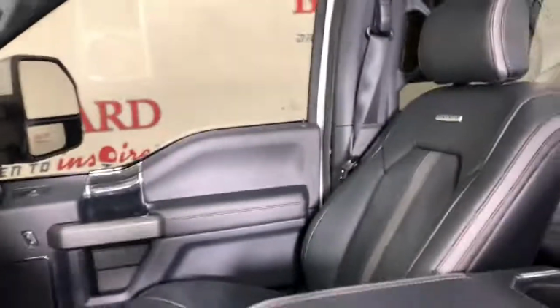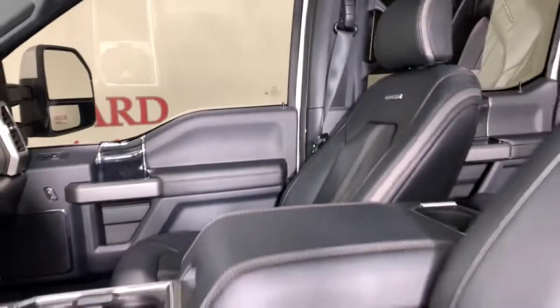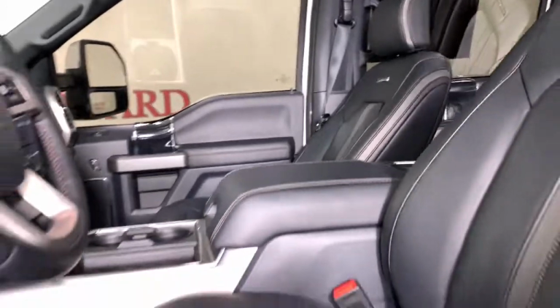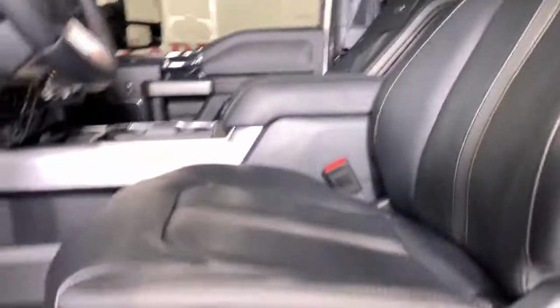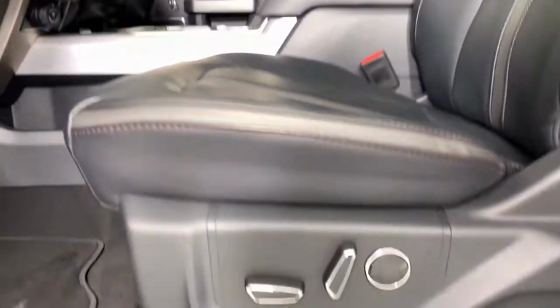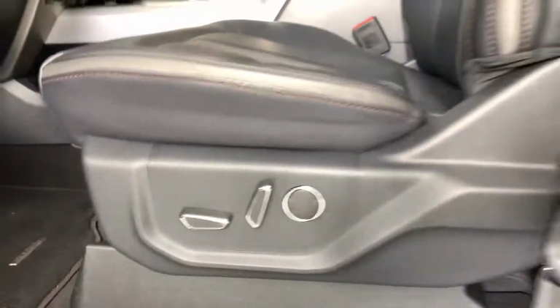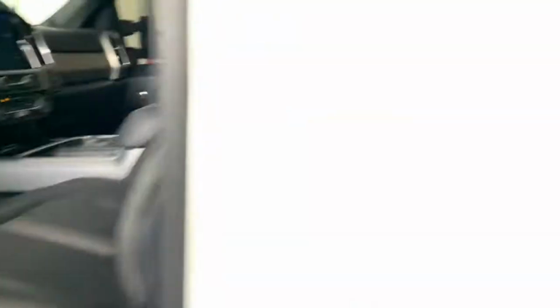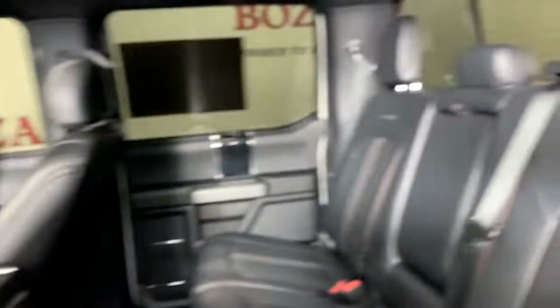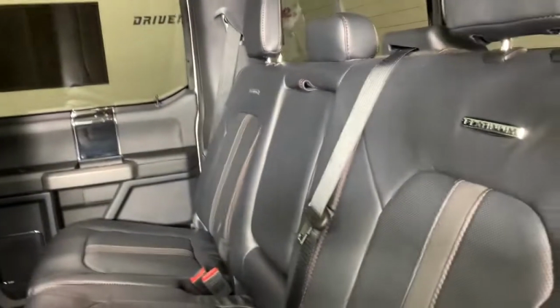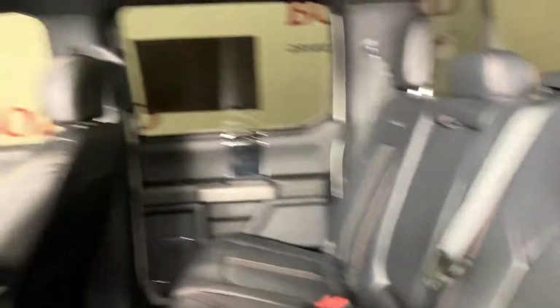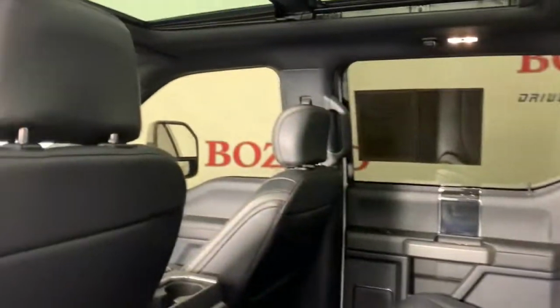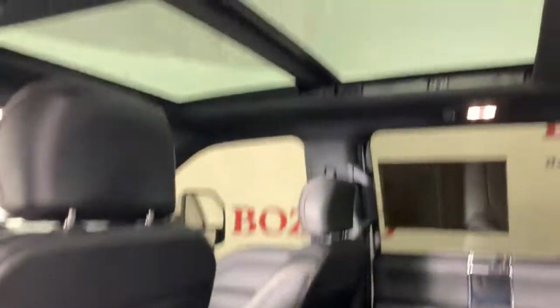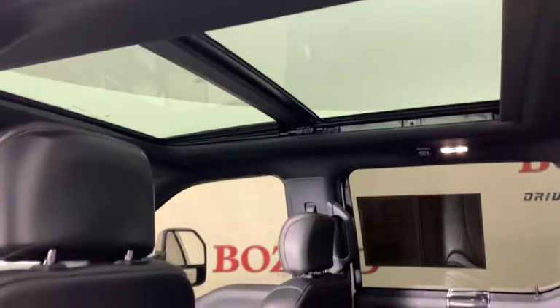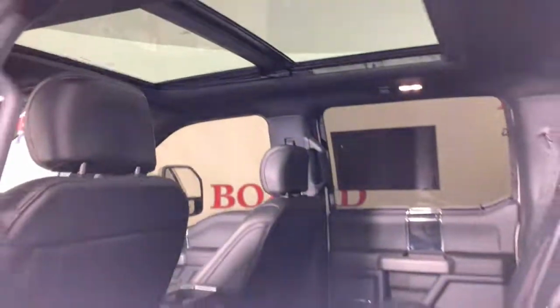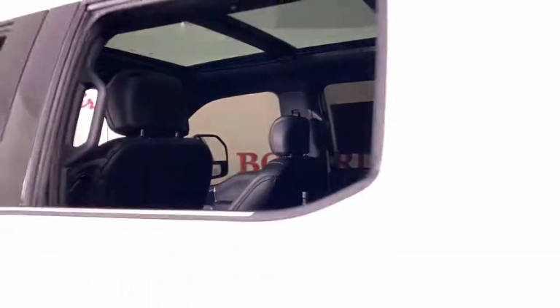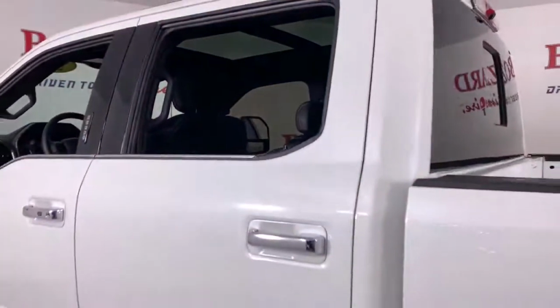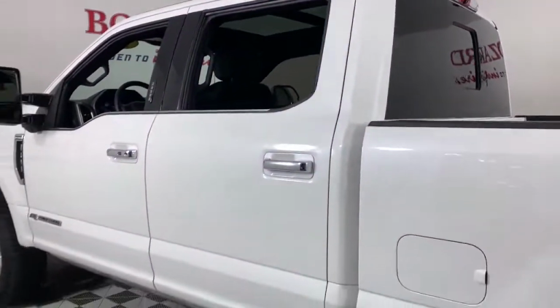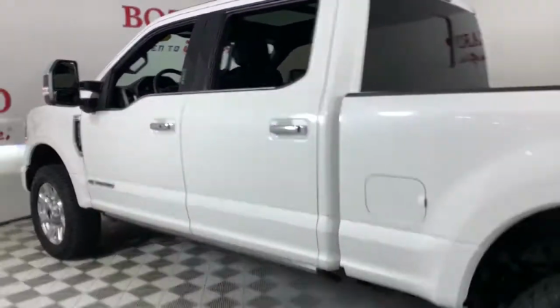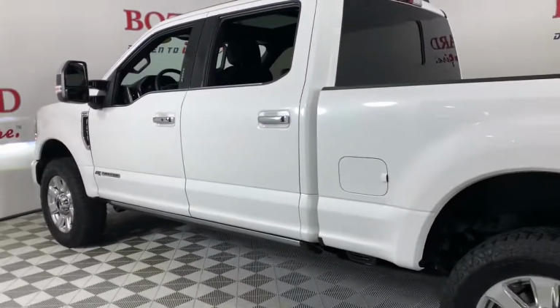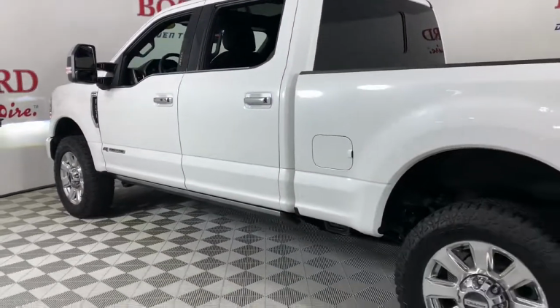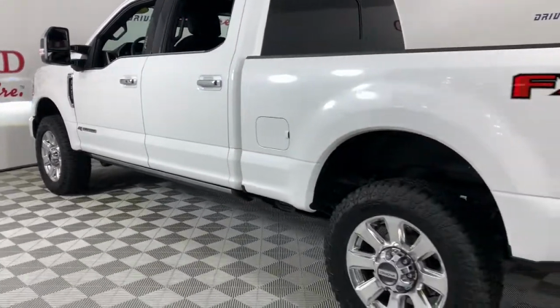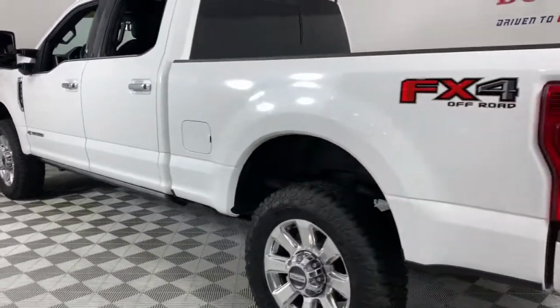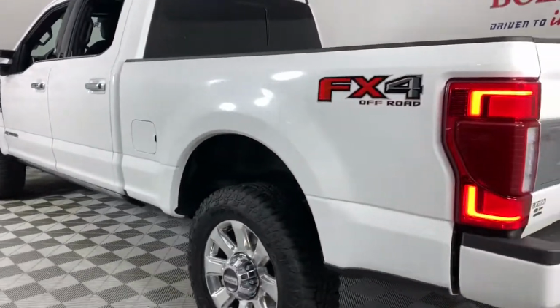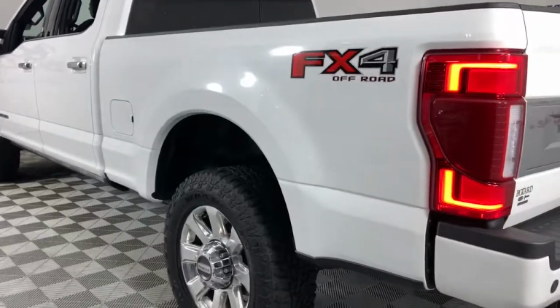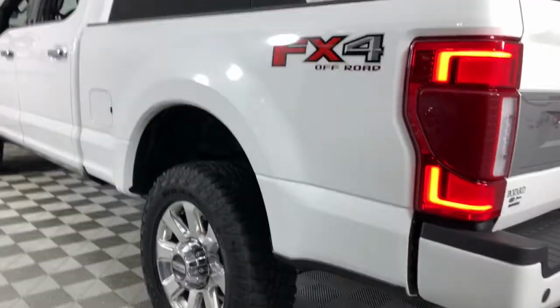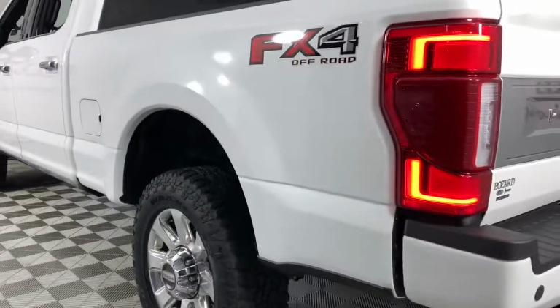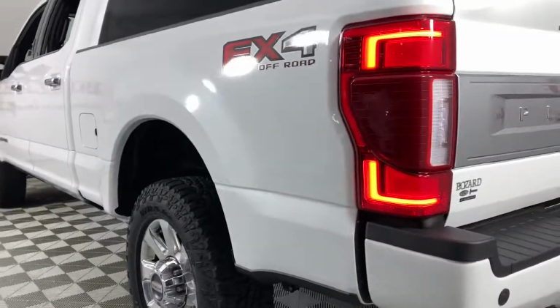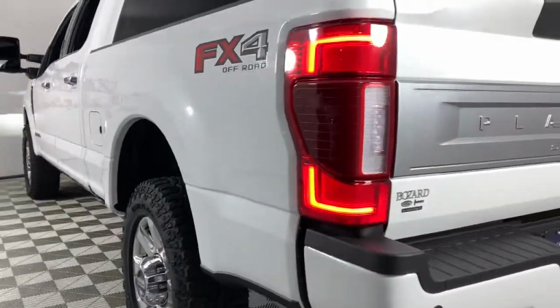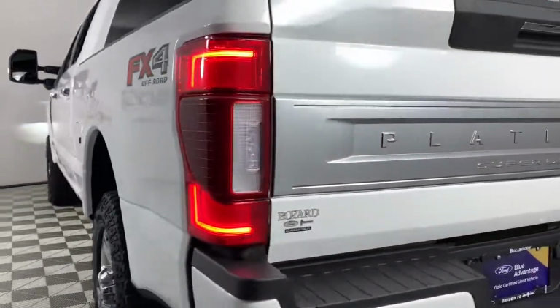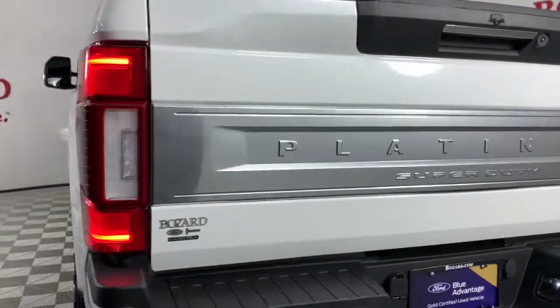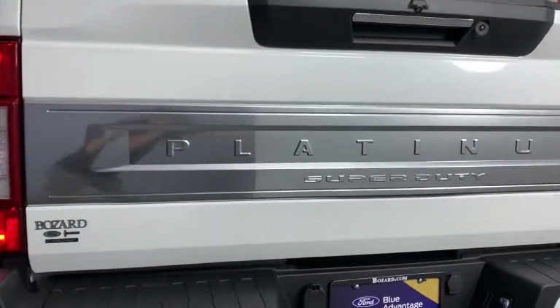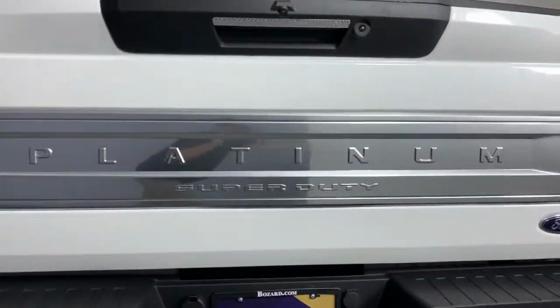These are just some of the great options this vehicle comes with: keyless entry, navigation system, power passenger seat, fog lamps, satellite radio, electronic stability control, aluminum wheels, dual-zone AC, power driver seat, and alarm.